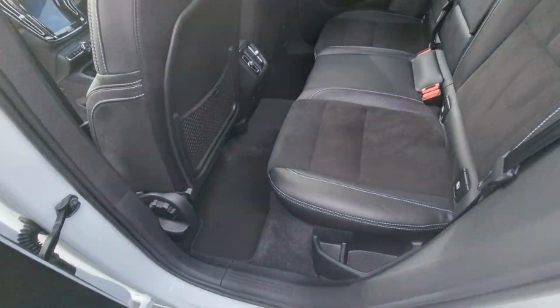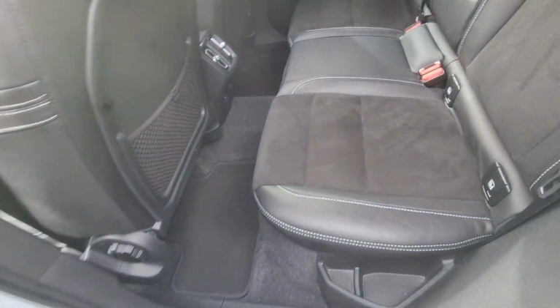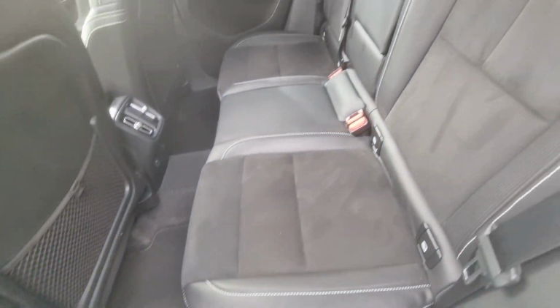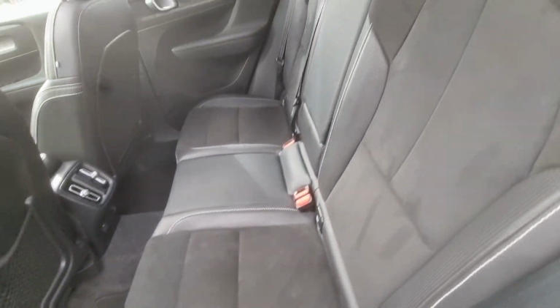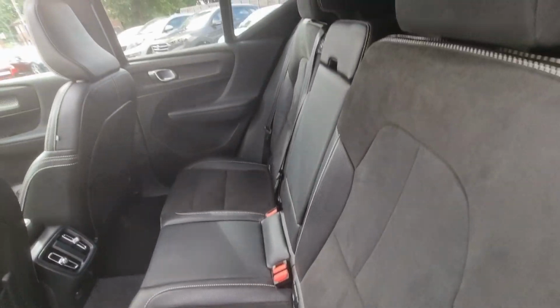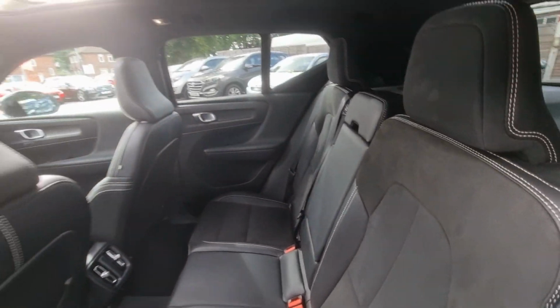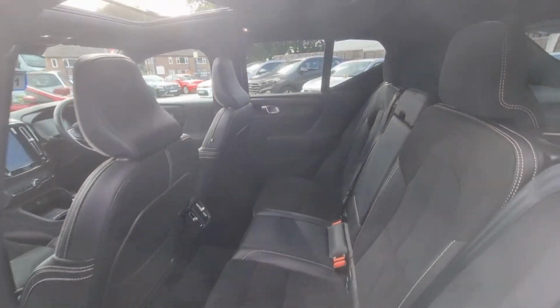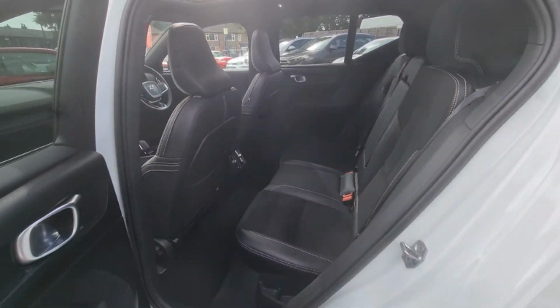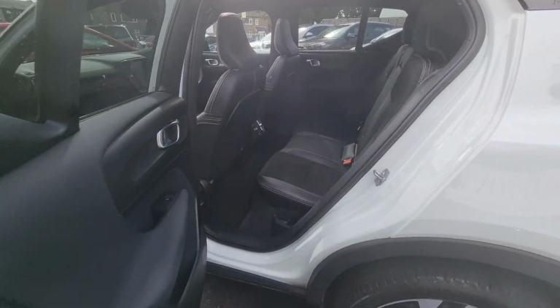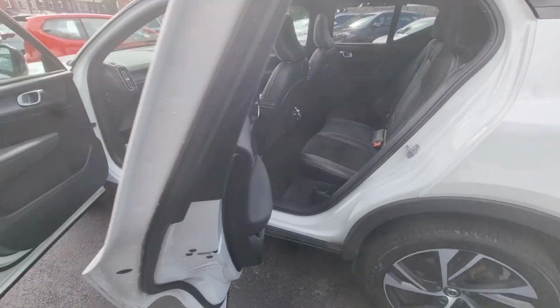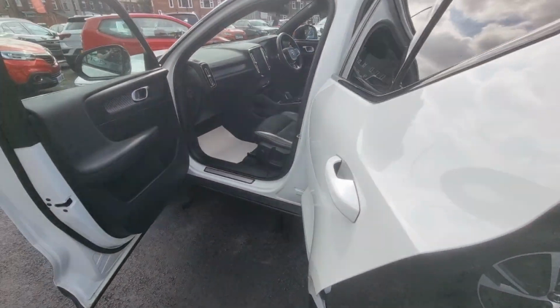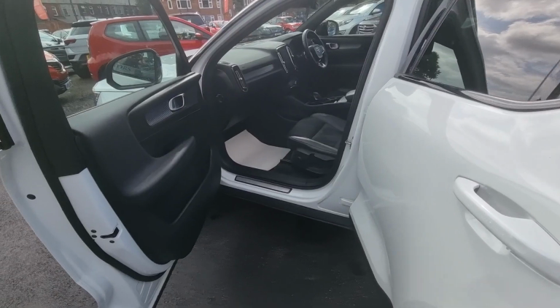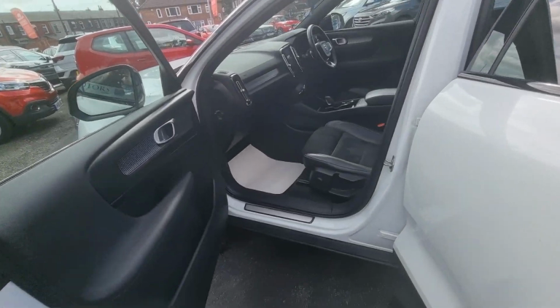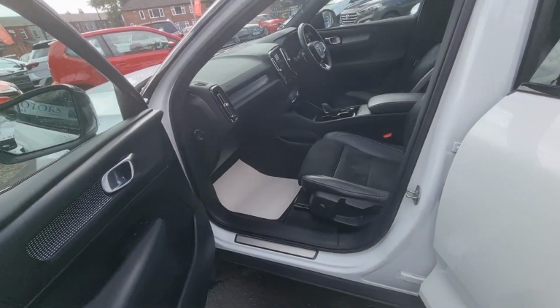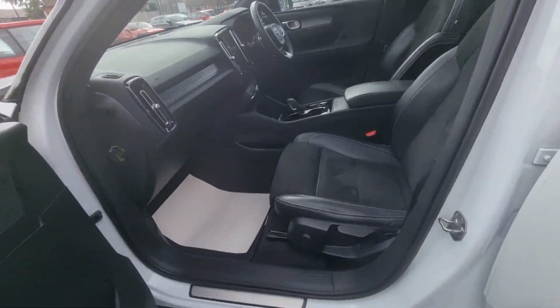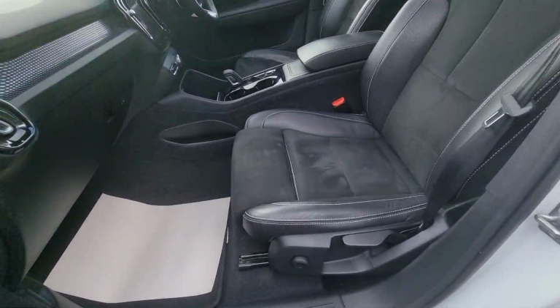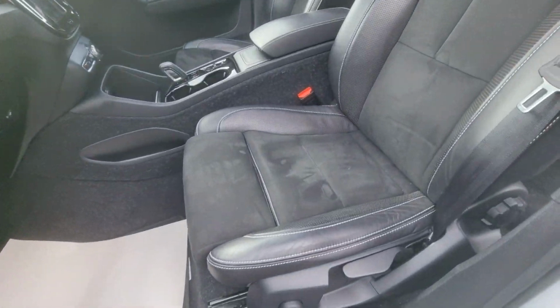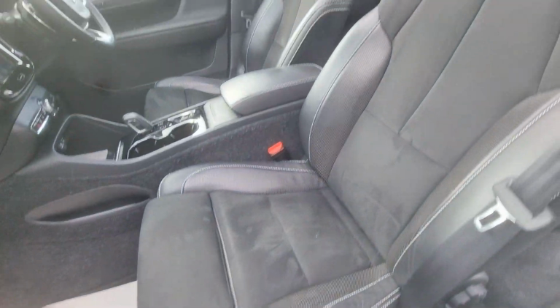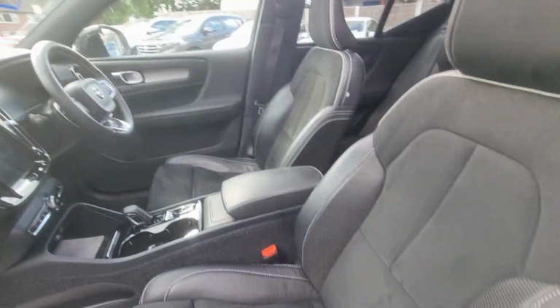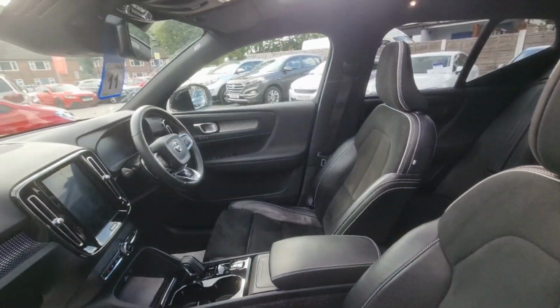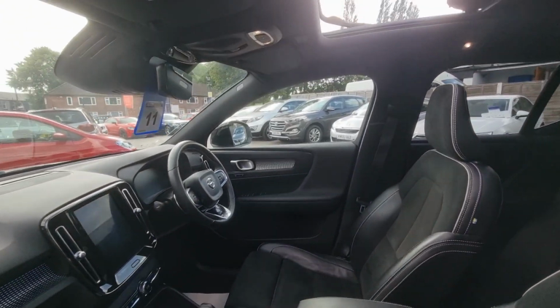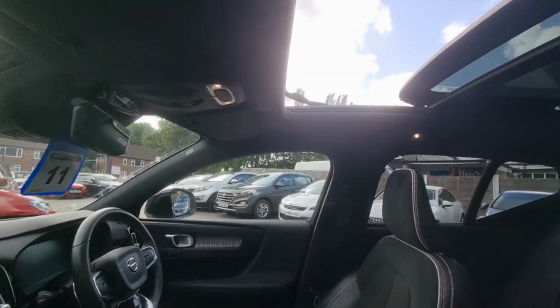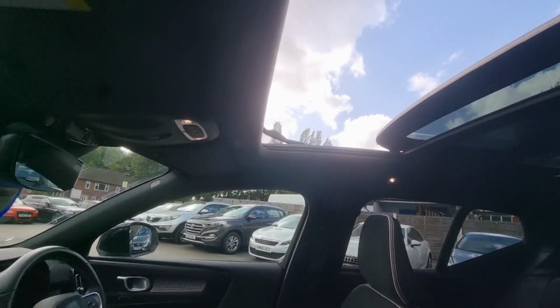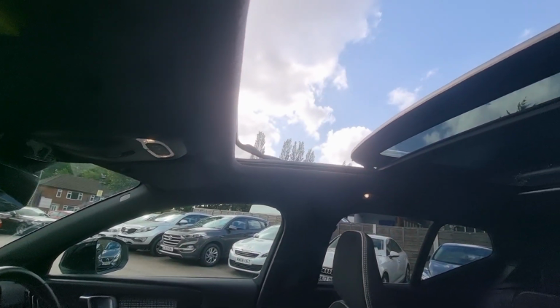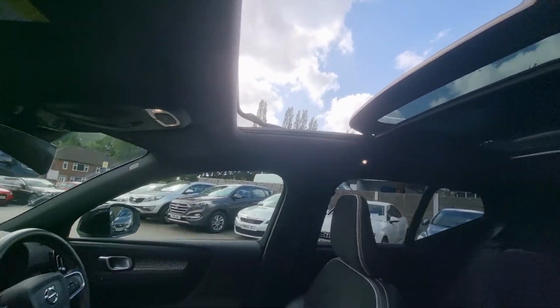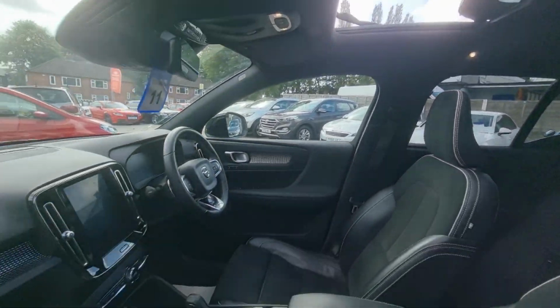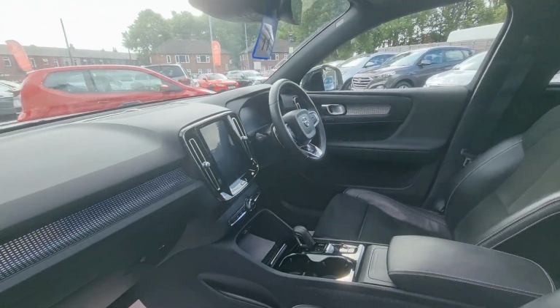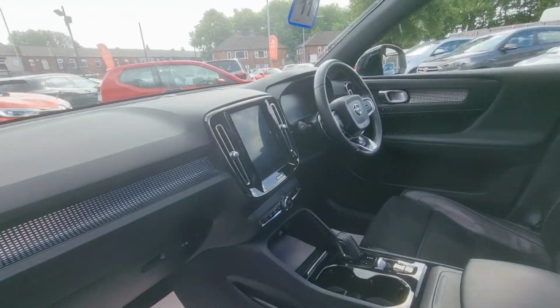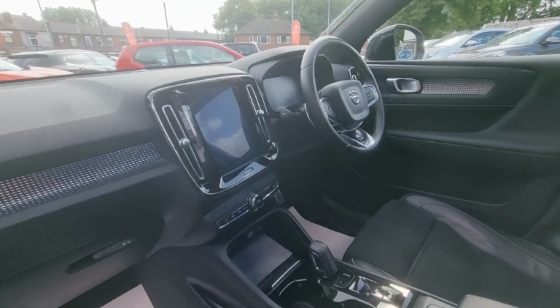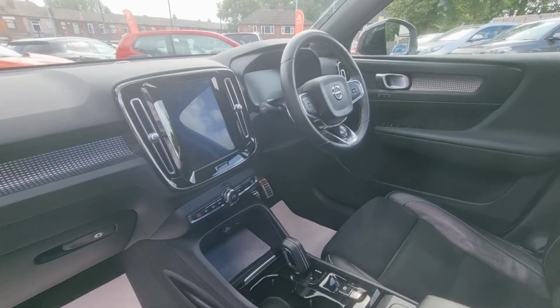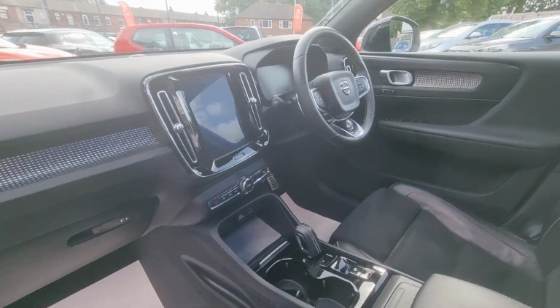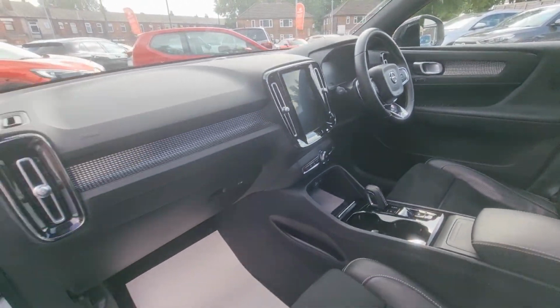This vehicle comes with loads of spec including half leather interior with heated front seats, Bluetooth phone prep, cruise control and speed limiter, satellite navigation system, panoramic glass sunroof with electric sun blind and much more.